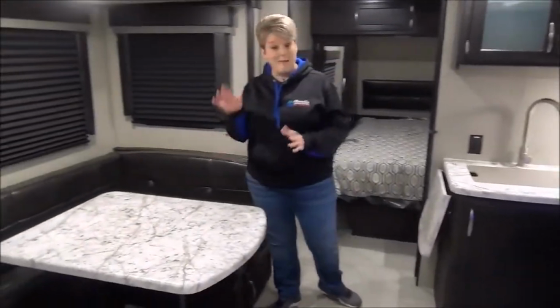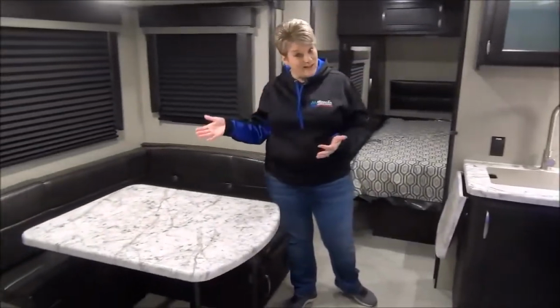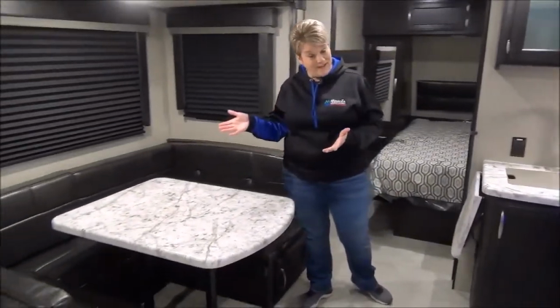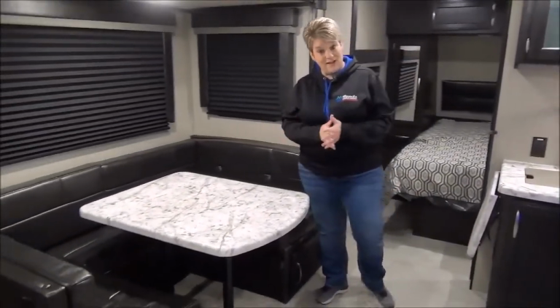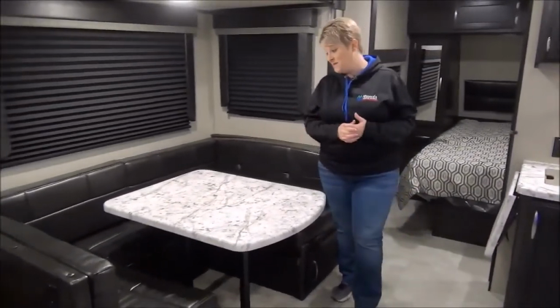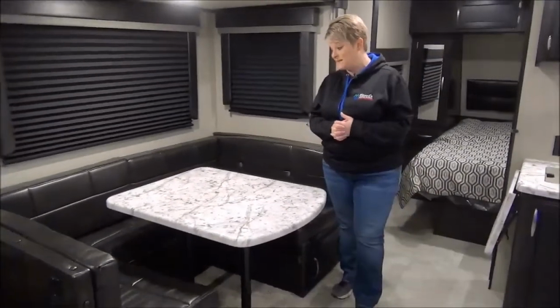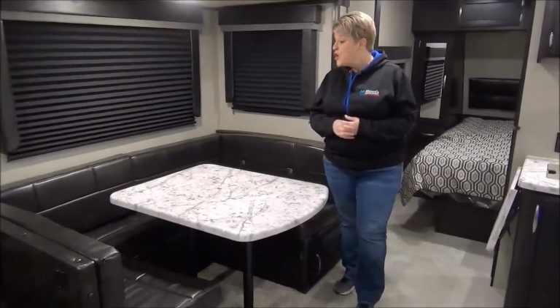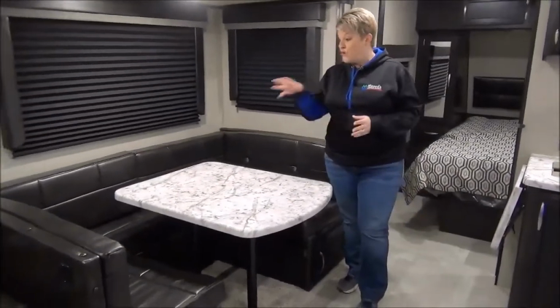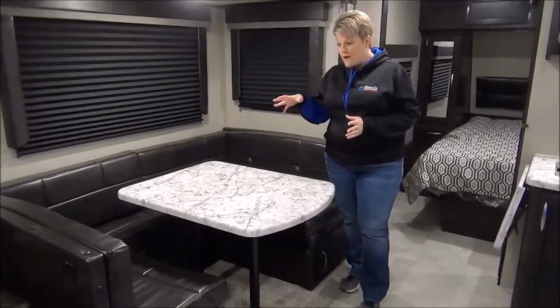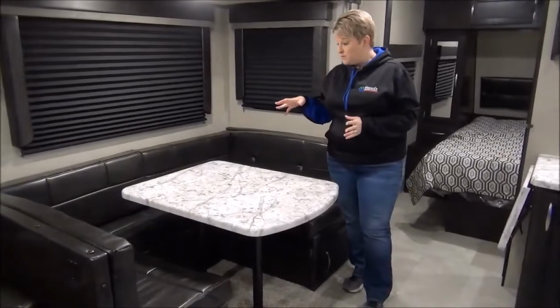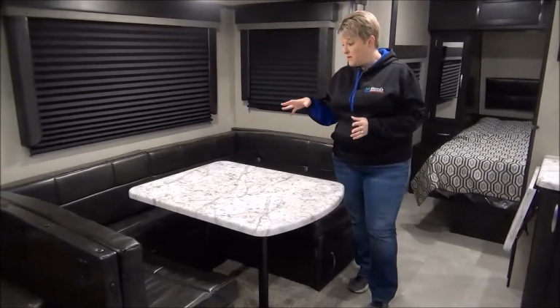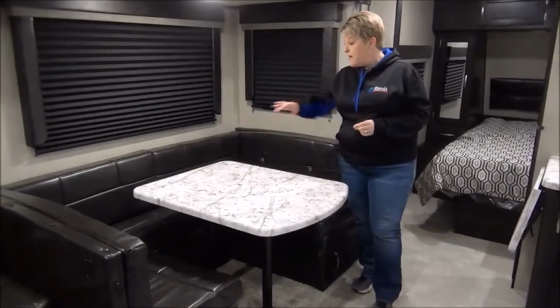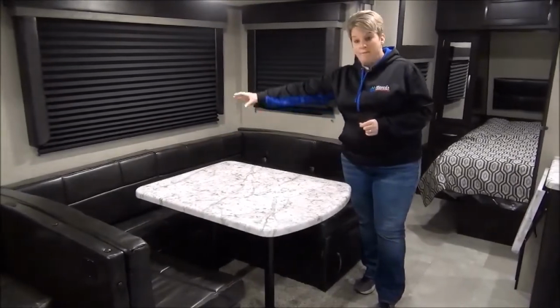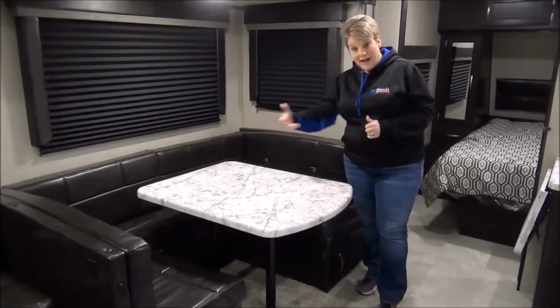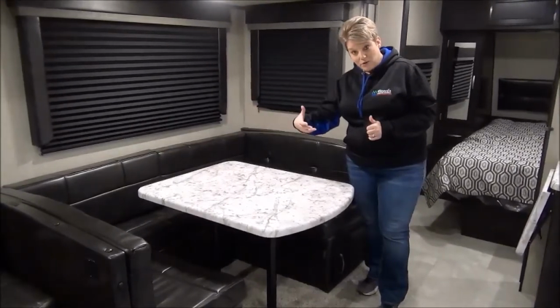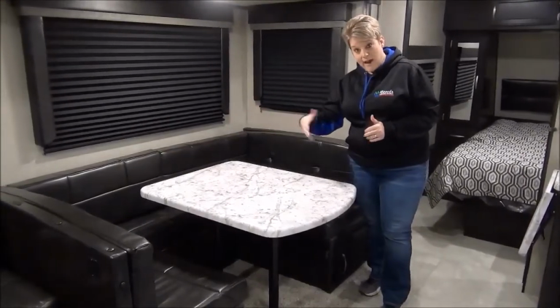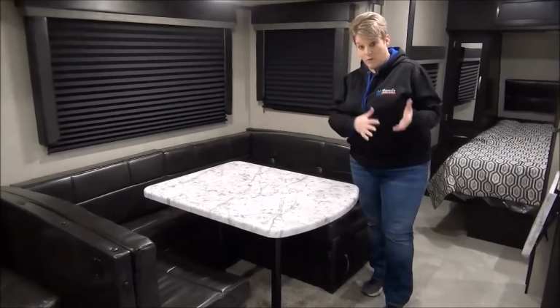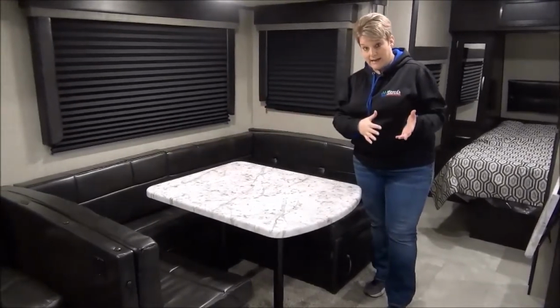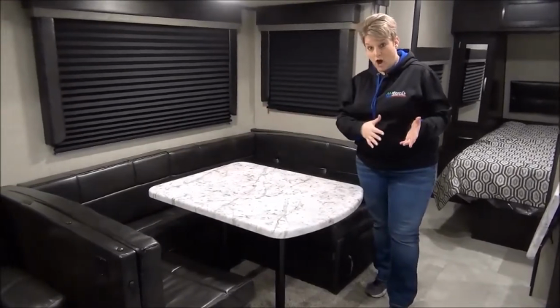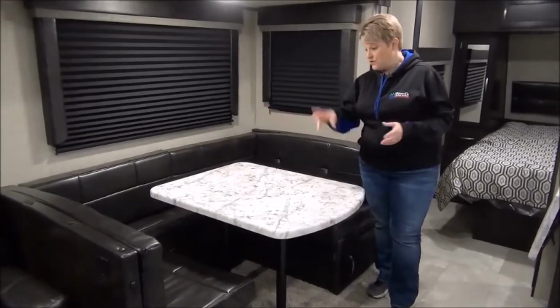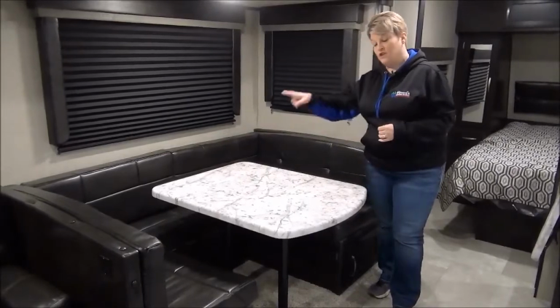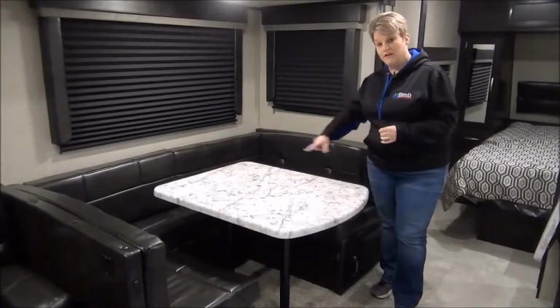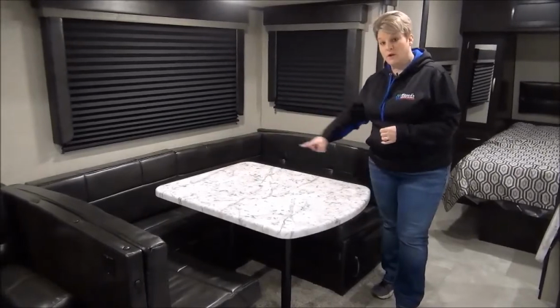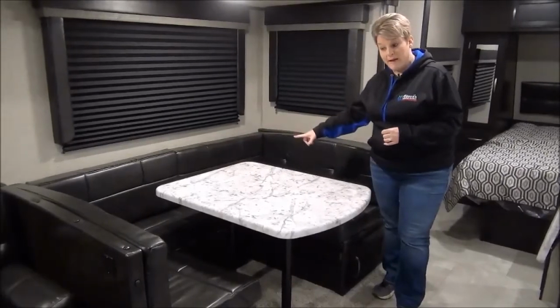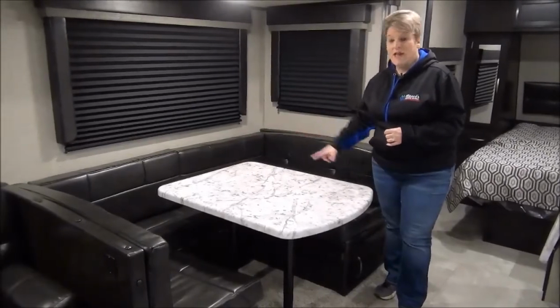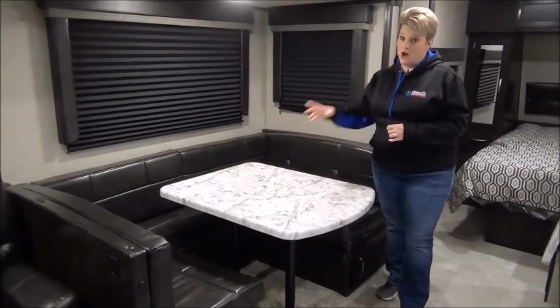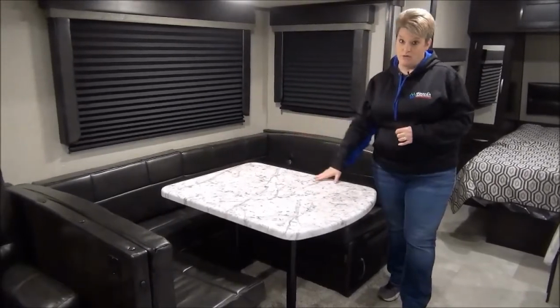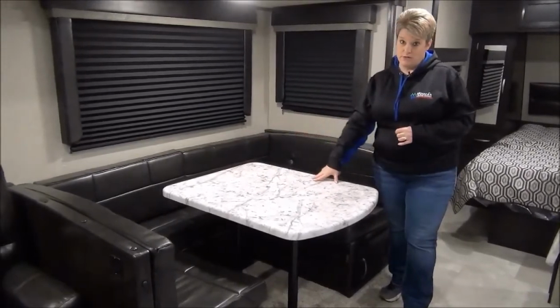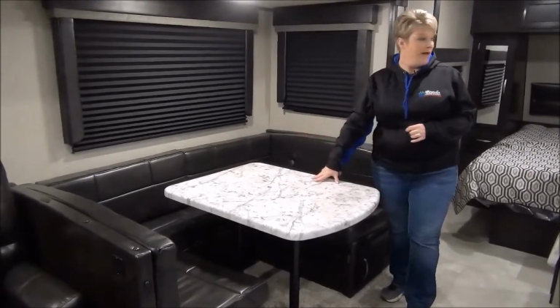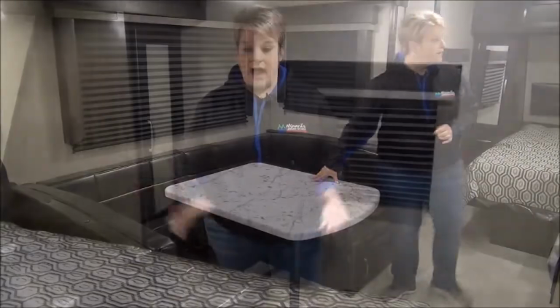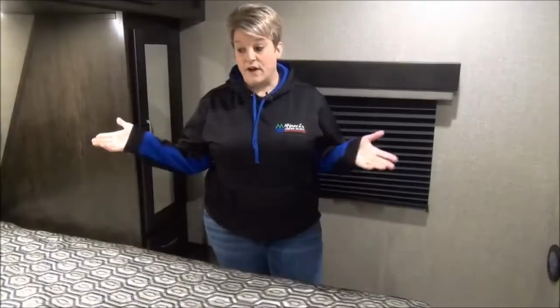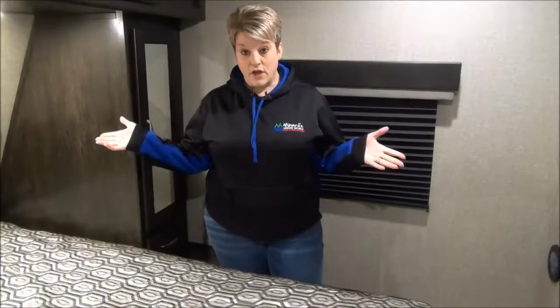I absolutely love this style of U-shaped dinette — great if you have extra people with you. The back actually pulls out and it works as an ottoman, so you can turn it into a four-seater bench, and it also turns into a bed. At the very front of the coach, we have the master bedroom.